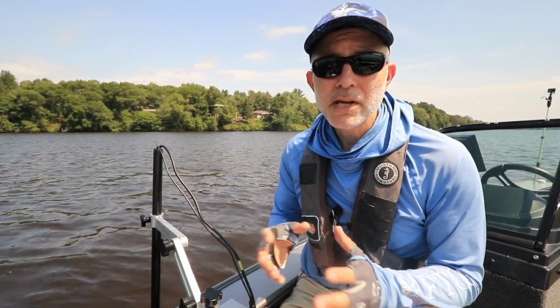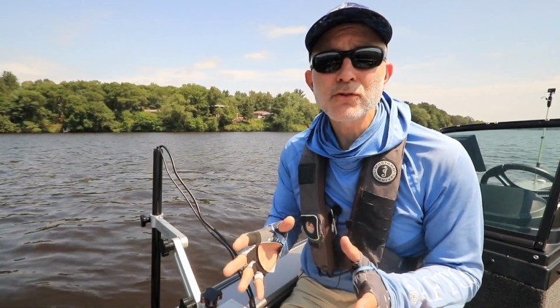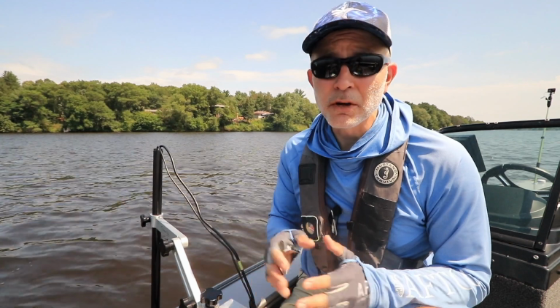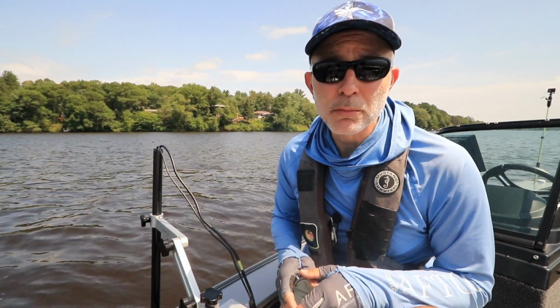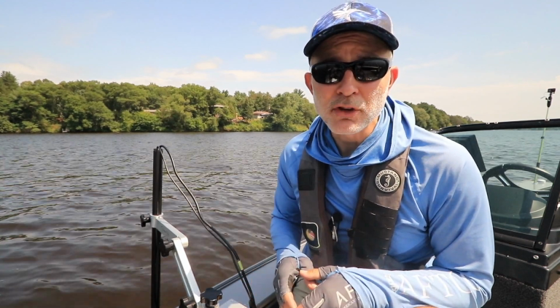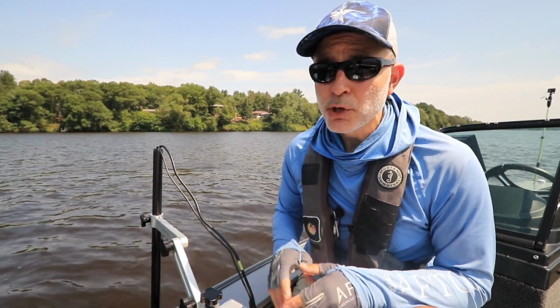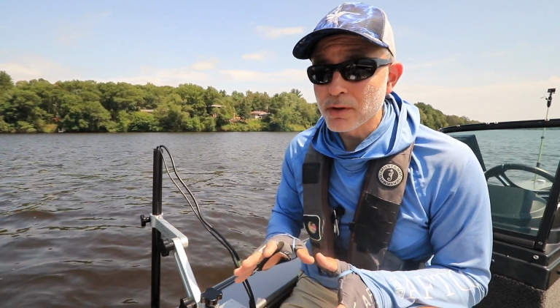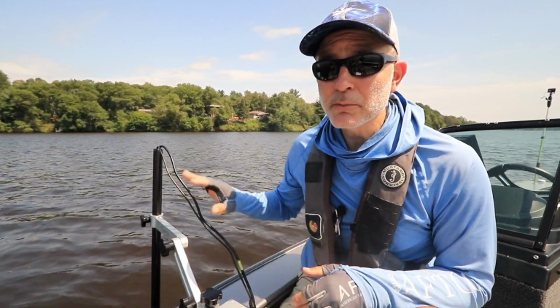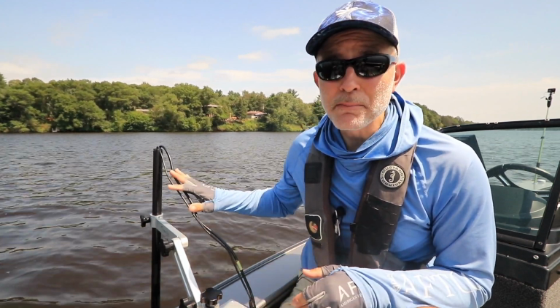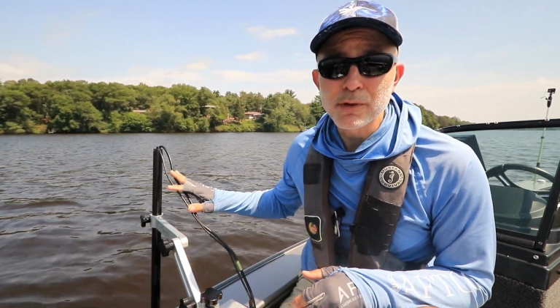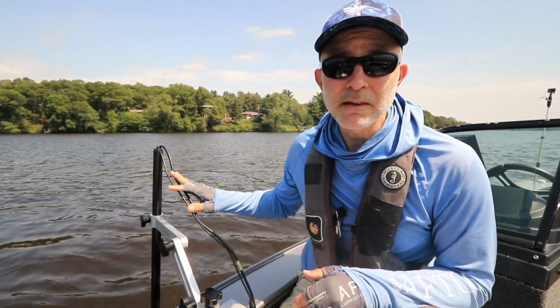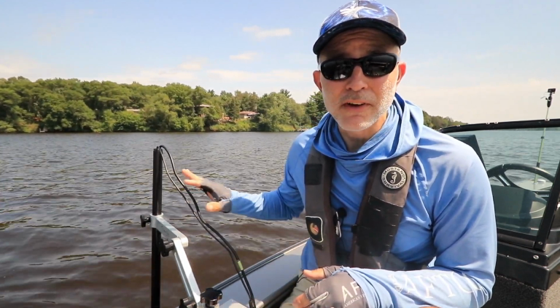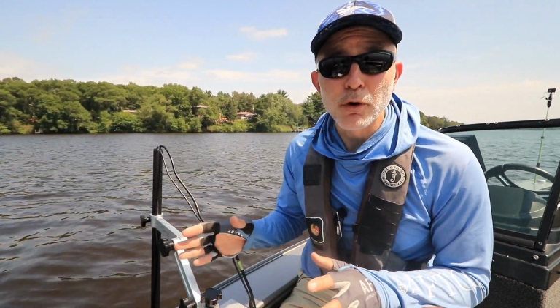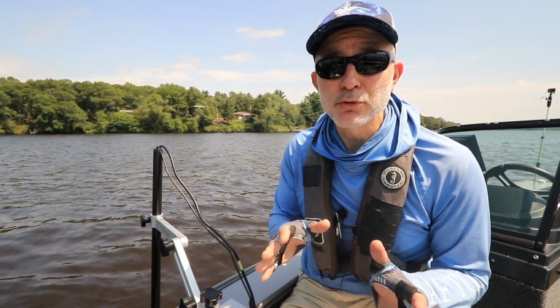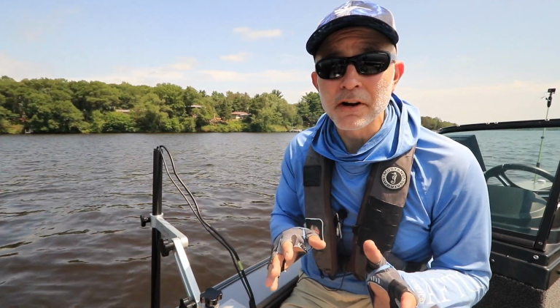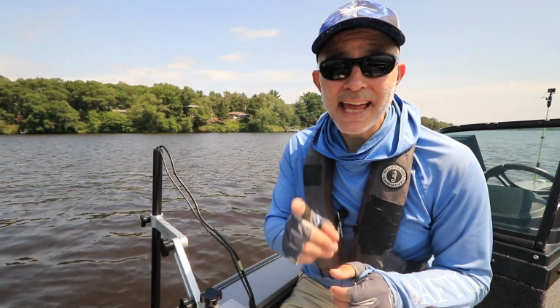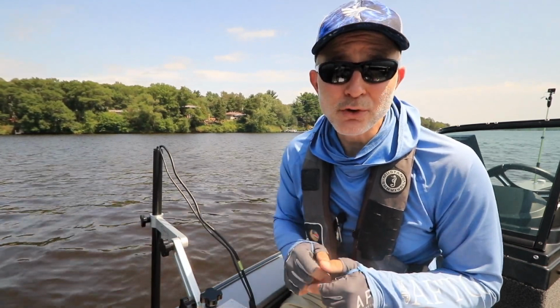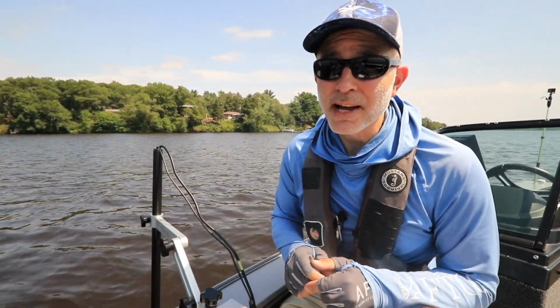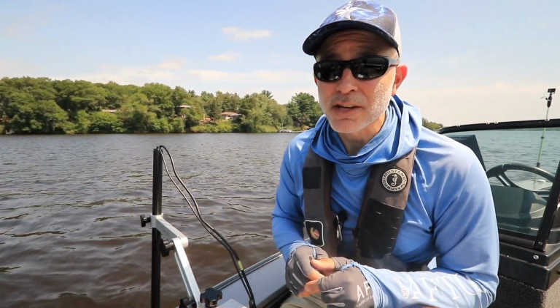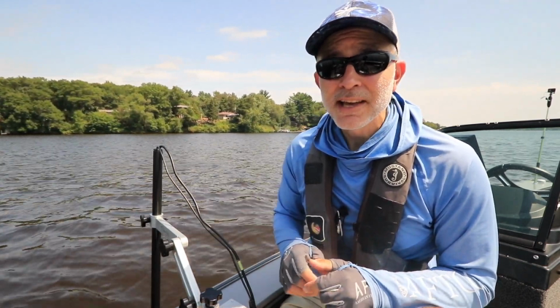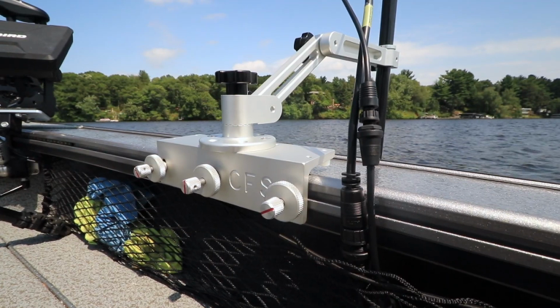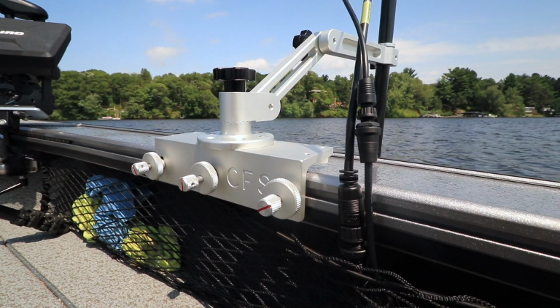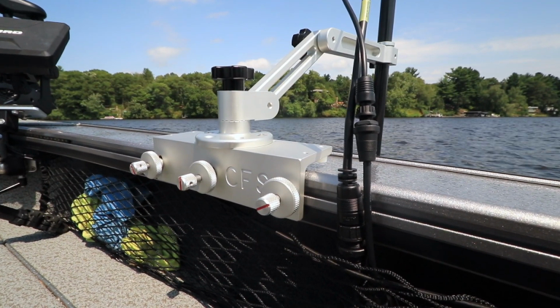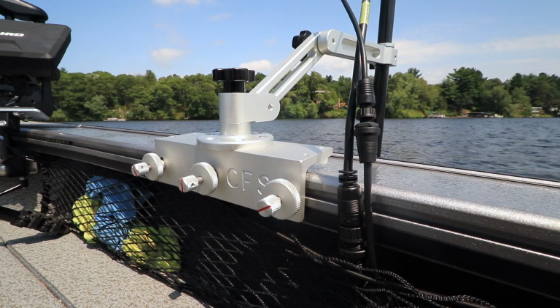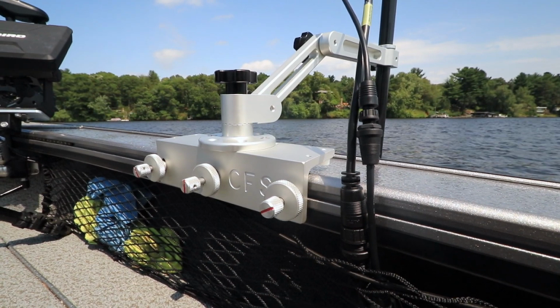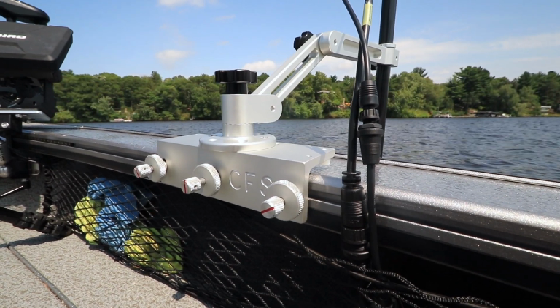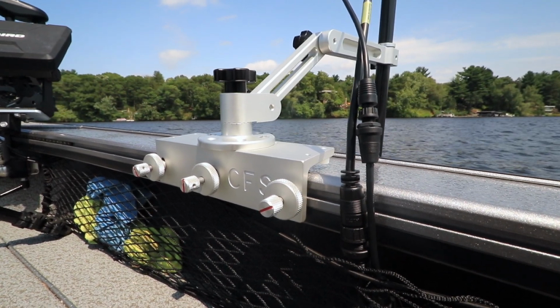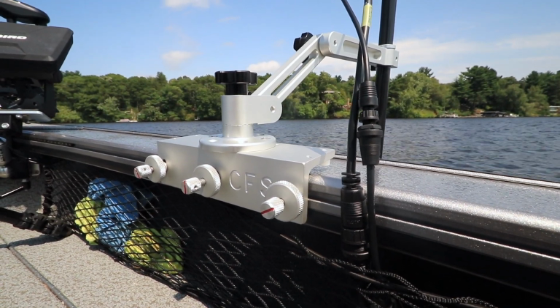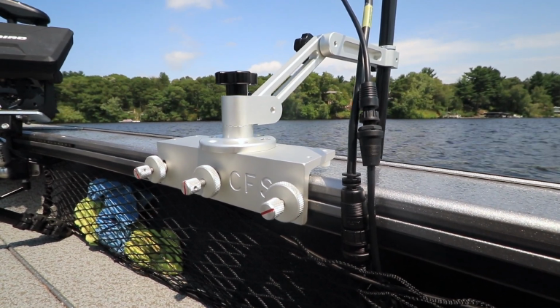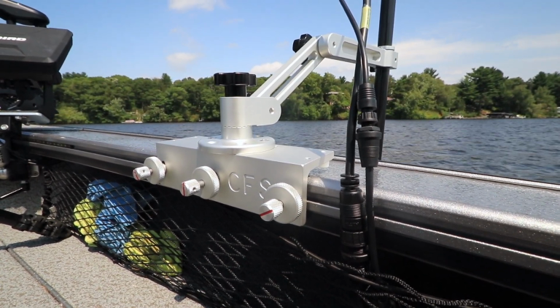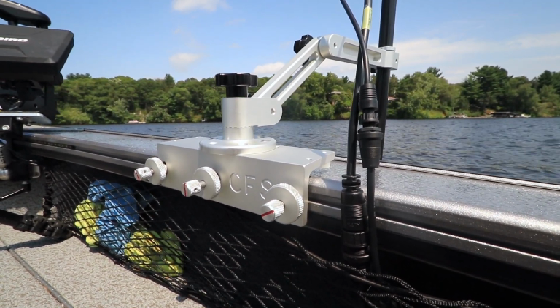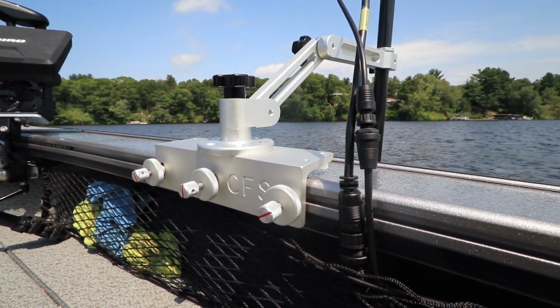Because I'm interested in a portable option, which would allow me to move my Mega 360 imaging device from one boat to another and to use it for ice fishing, I have my Geiger mount attached to a bracket which connects easily to my Lund's SportTrack system.